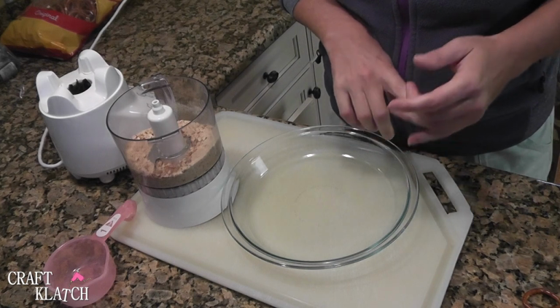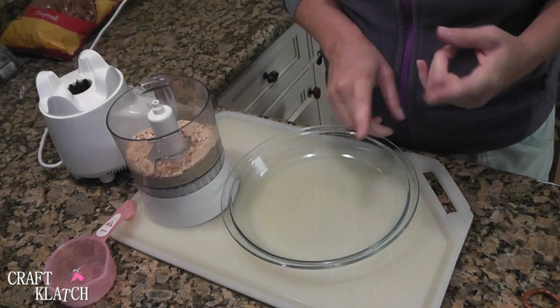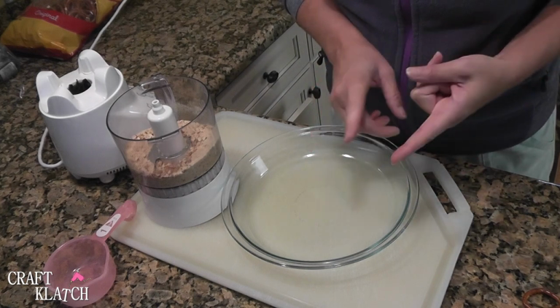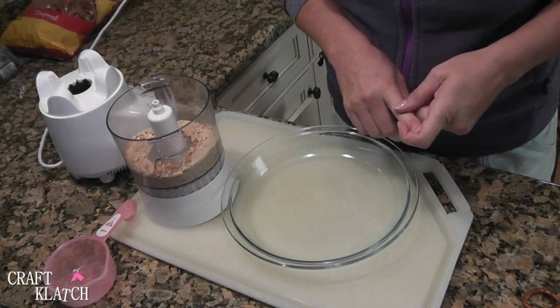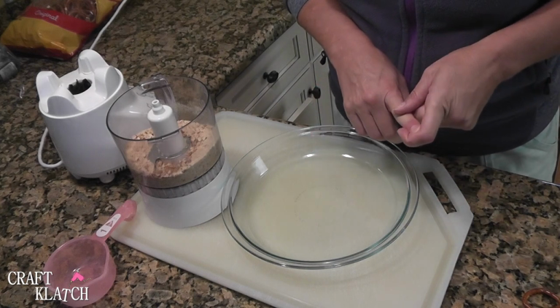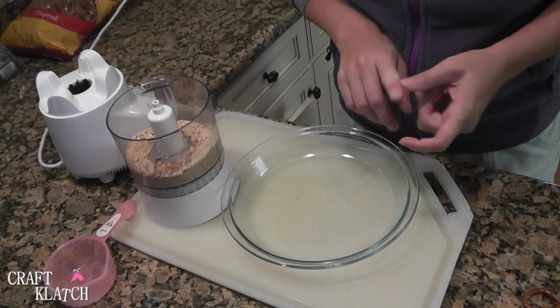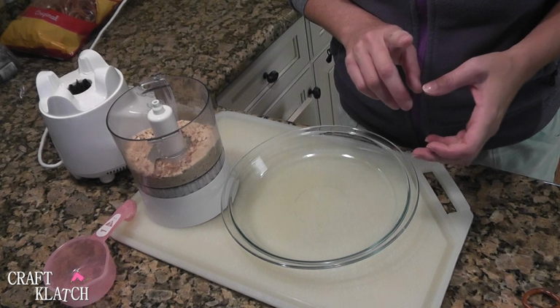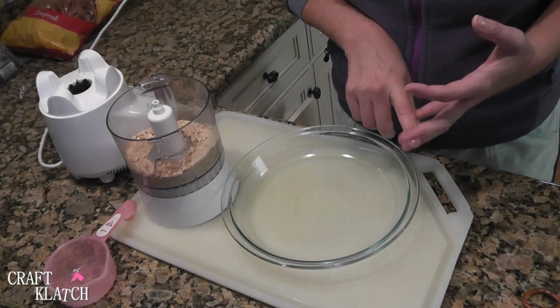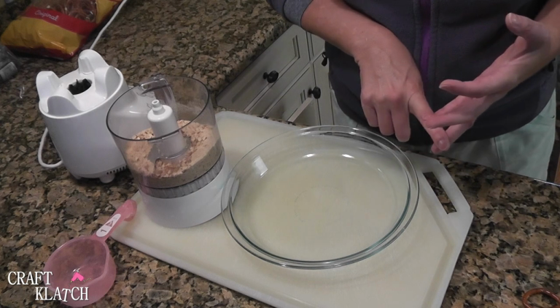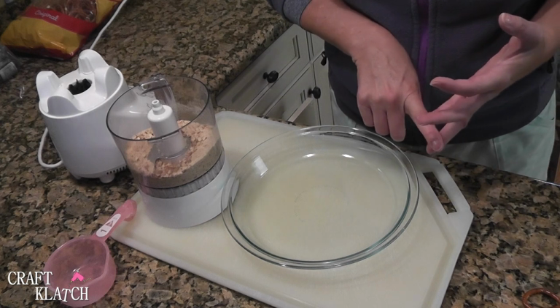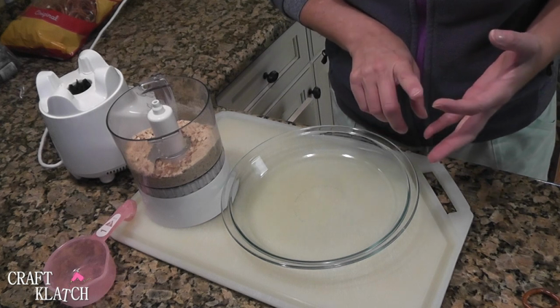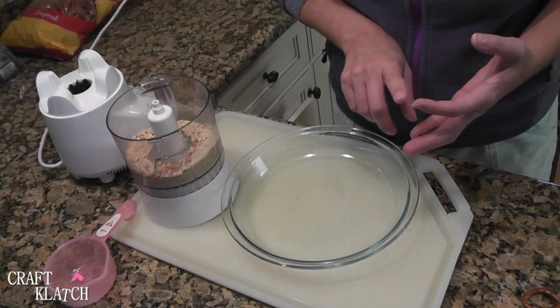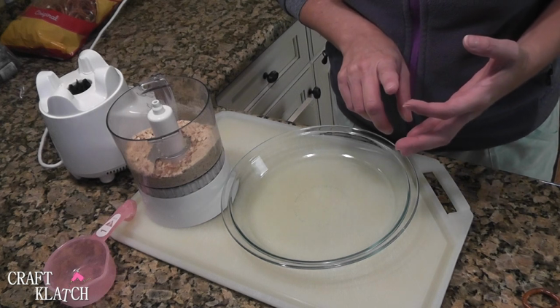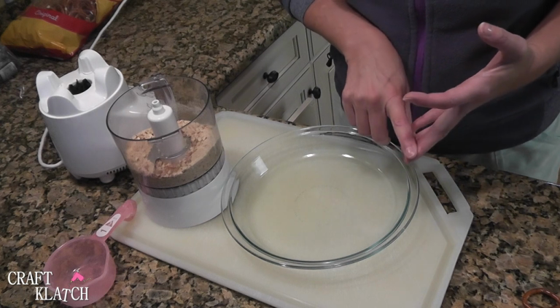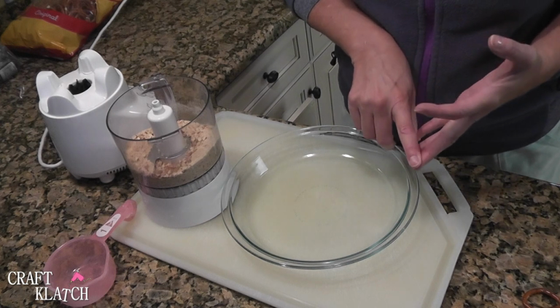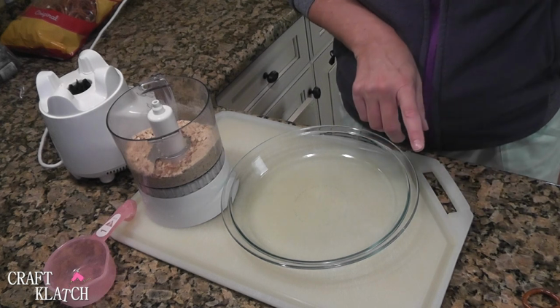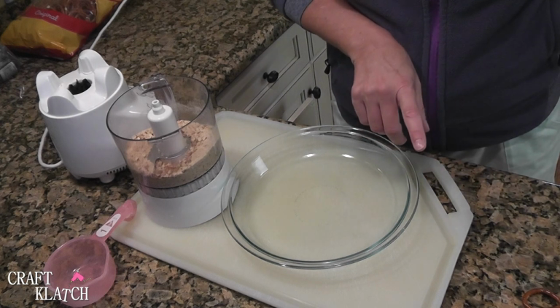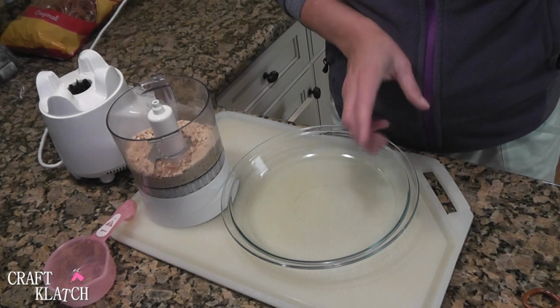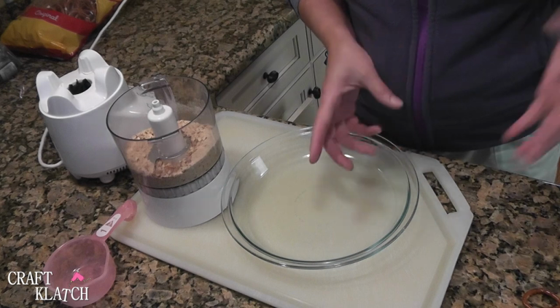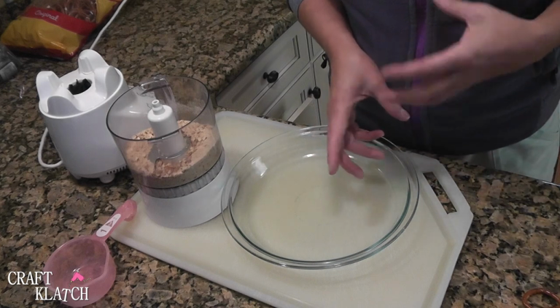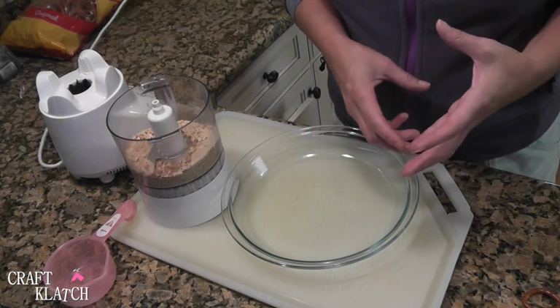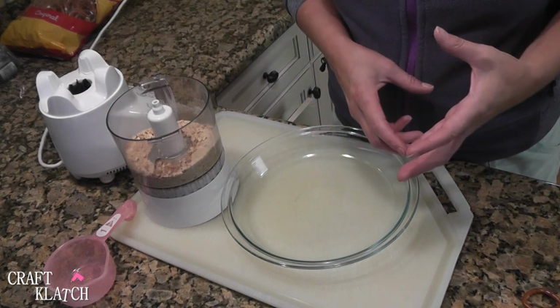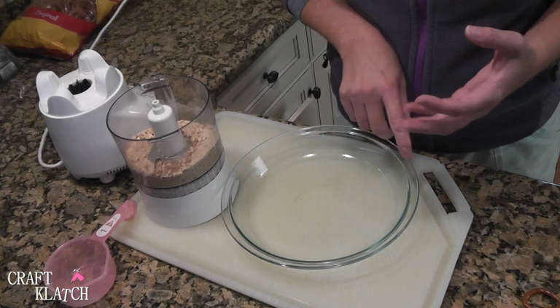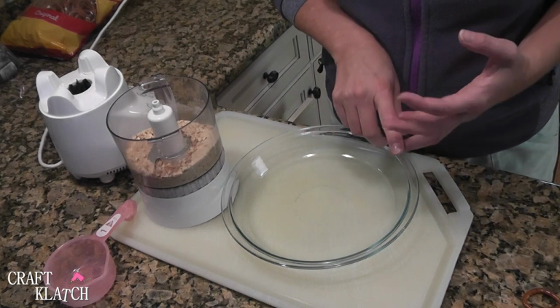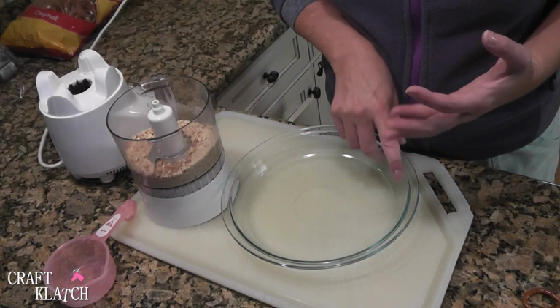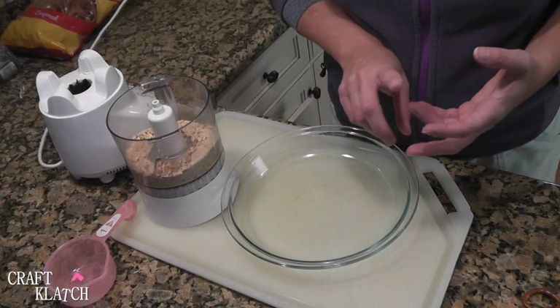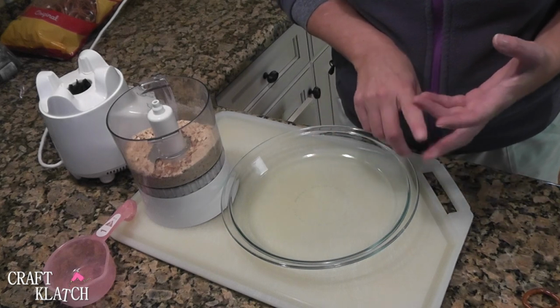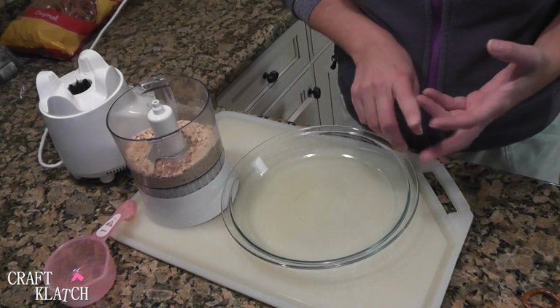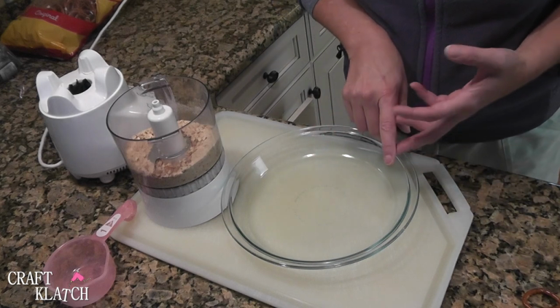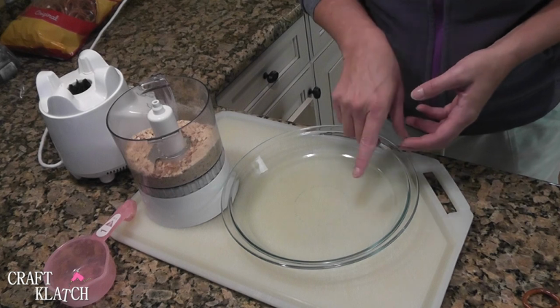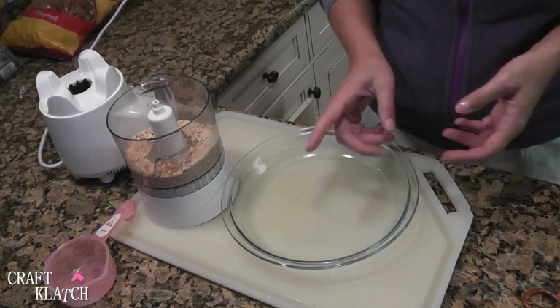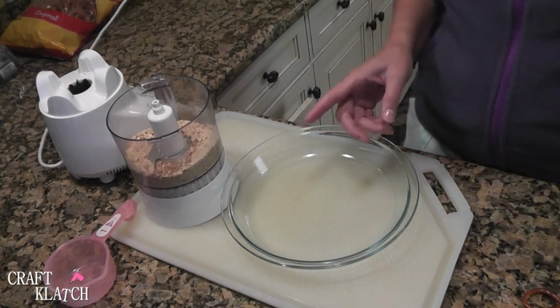You can go light on the whipped topping if you want. You also want grated lime peel, a package of strawberries either in sugar or in syrup, a tablespoon of lime juice, and a tablespoon of tequila if you want — you don't have to.